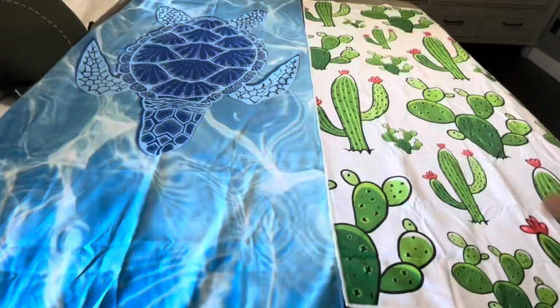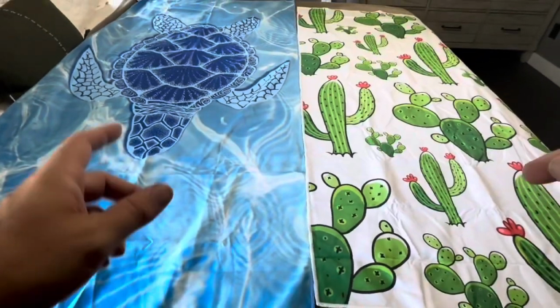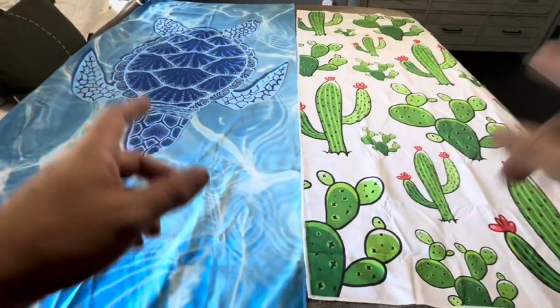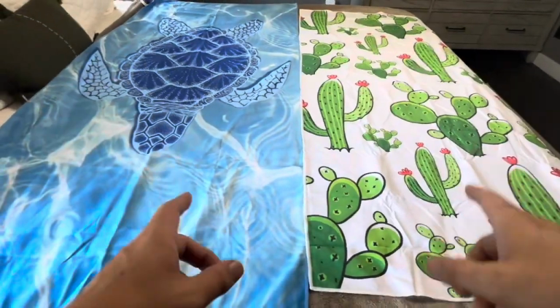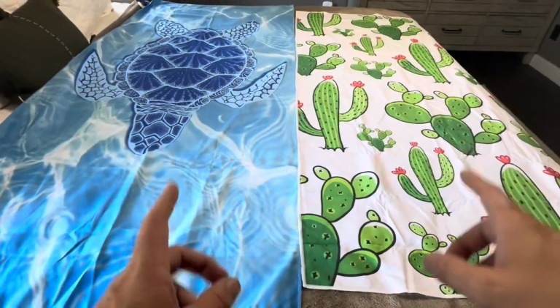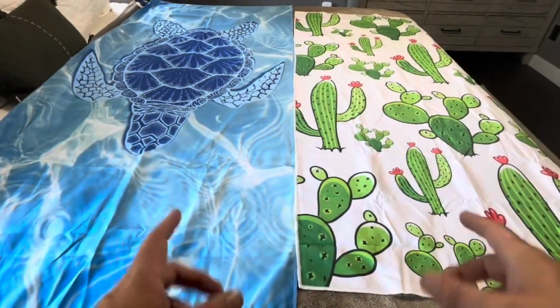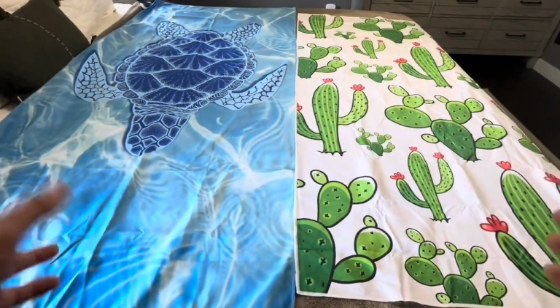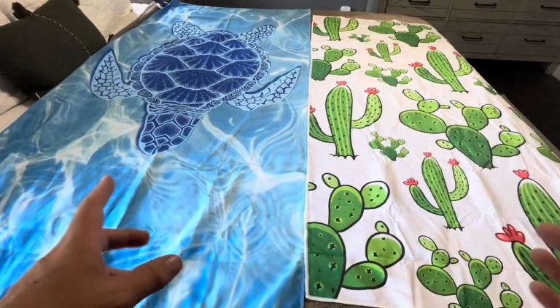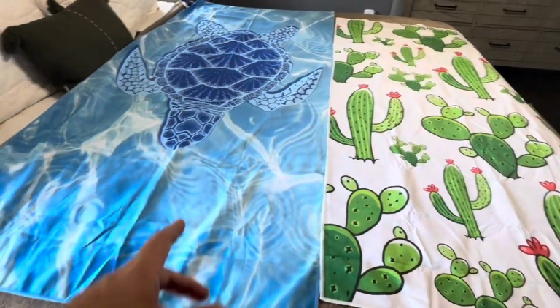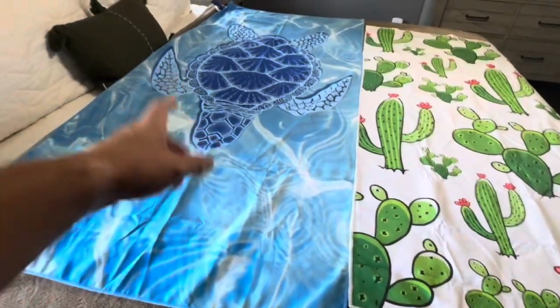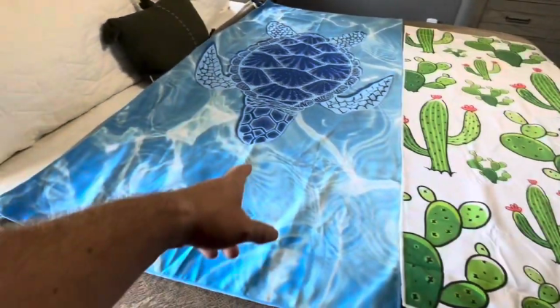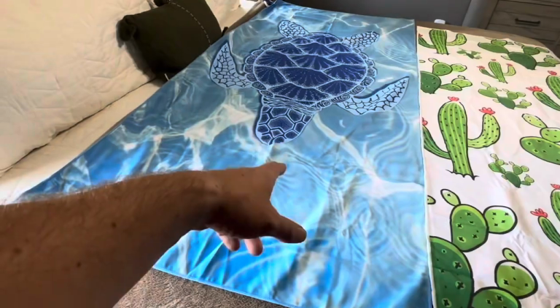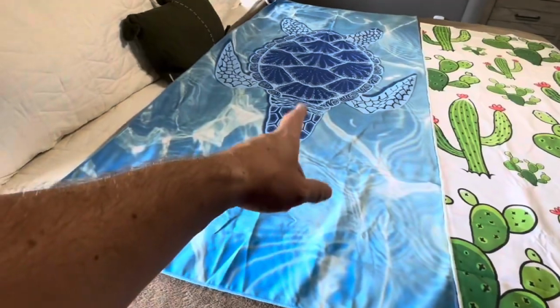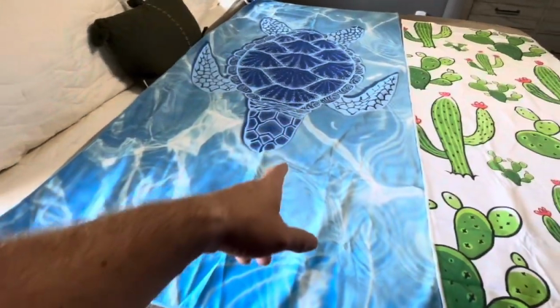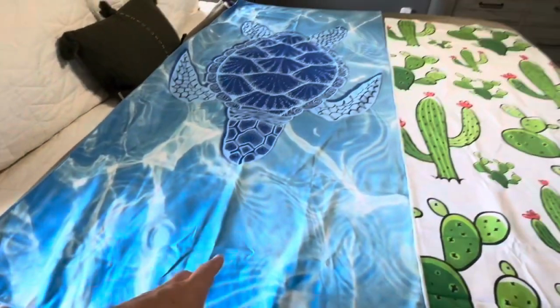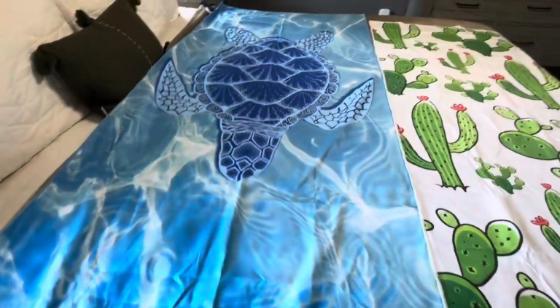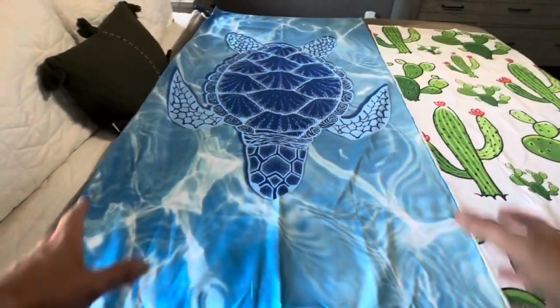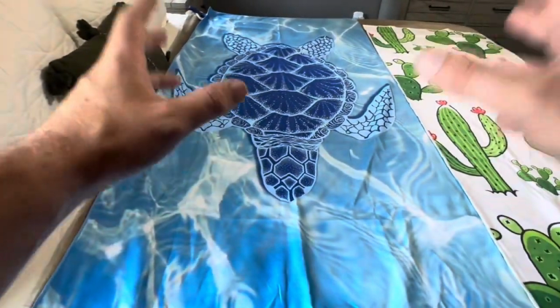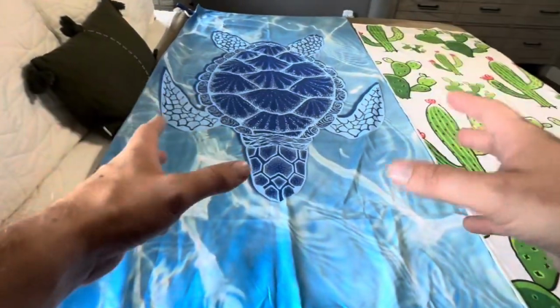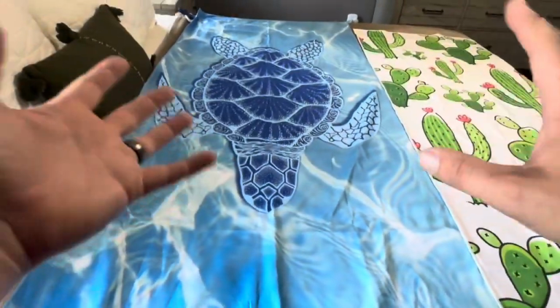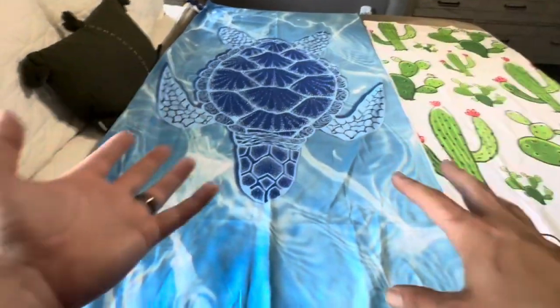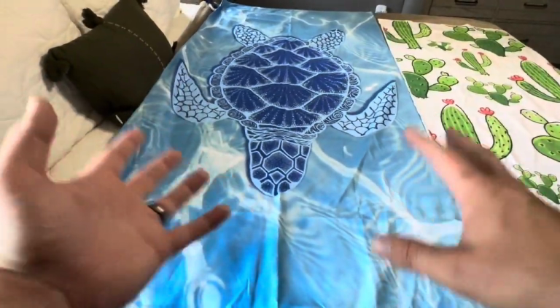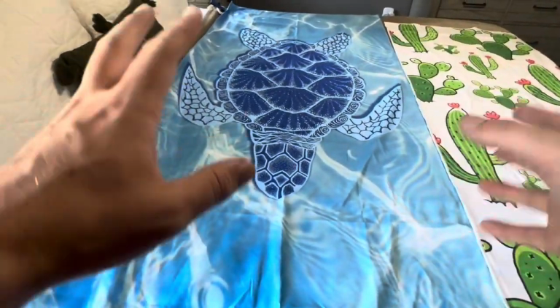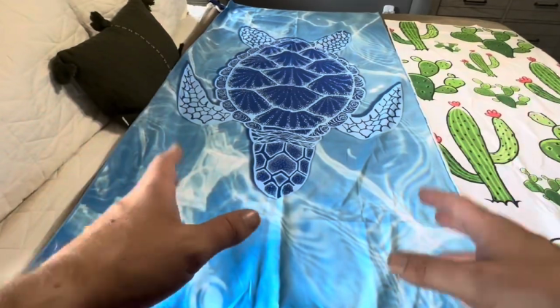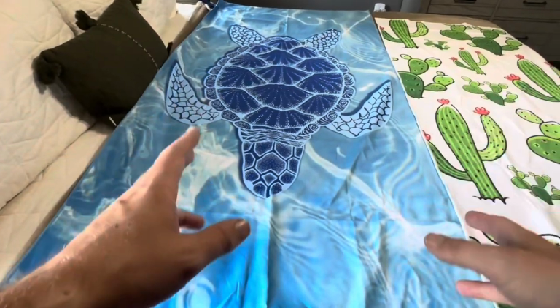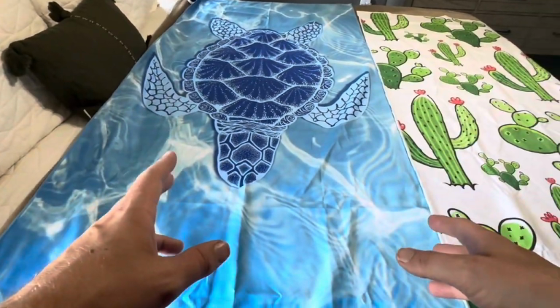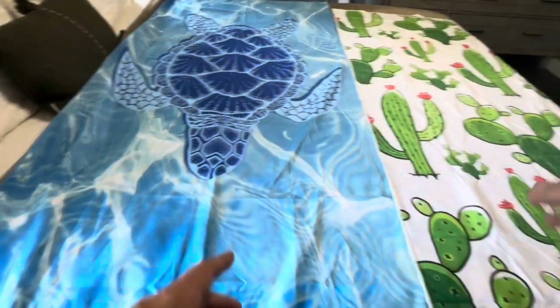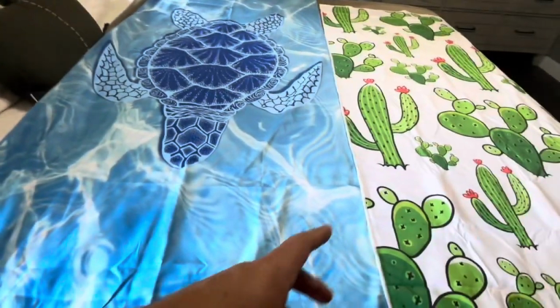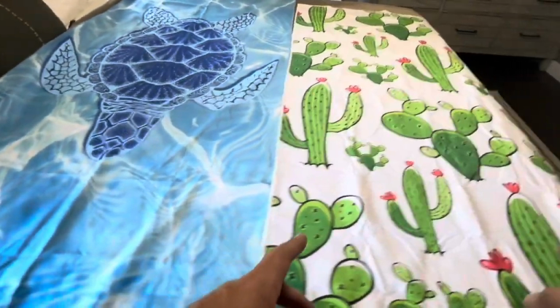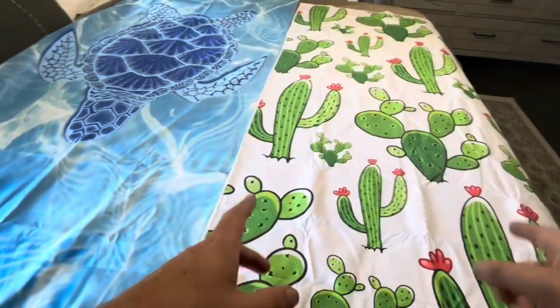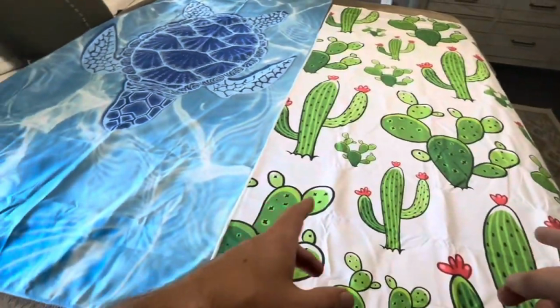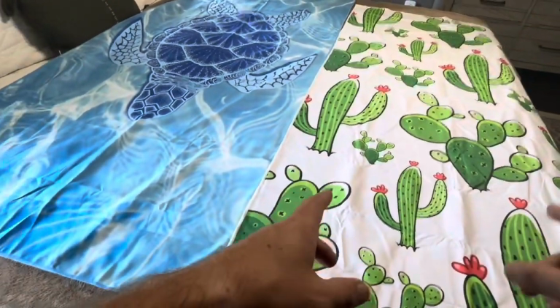Today I'm going to be comparing these two different beach towels that we recently purchased. This one here on my left is made by Go Must, and this one has the turtle on it. This was actually a two-pack — they sell those in a two-pack and then a four-pack. And then this cactus one is an individual one that I purchased.